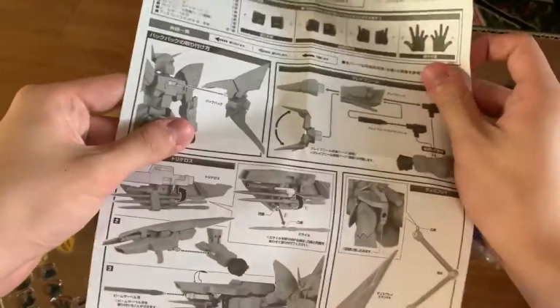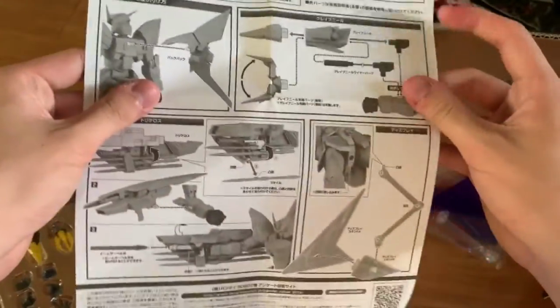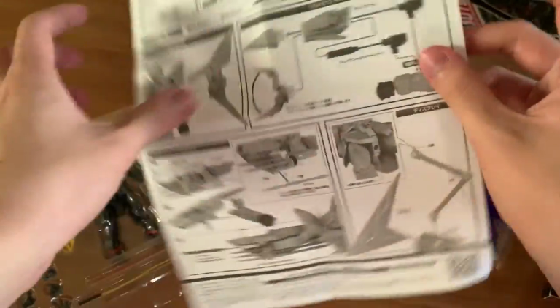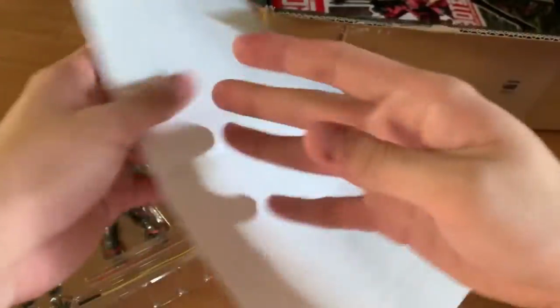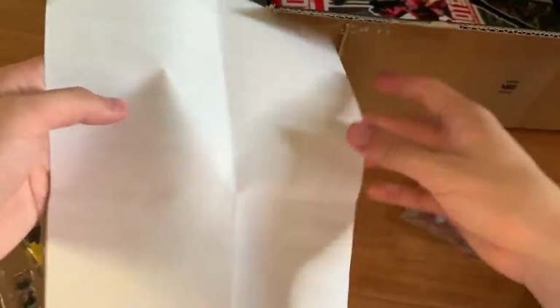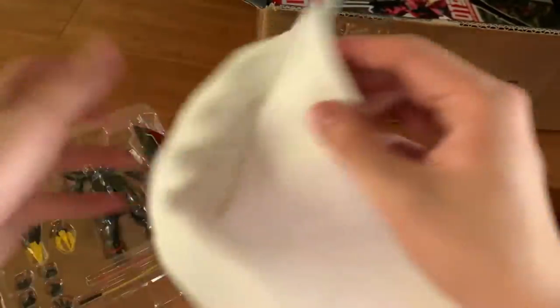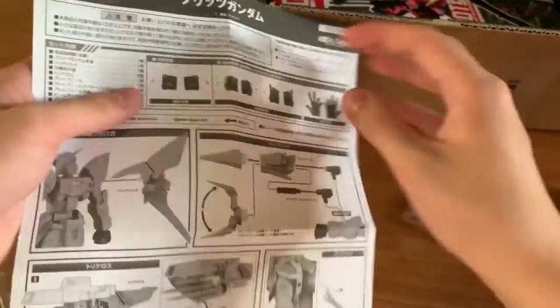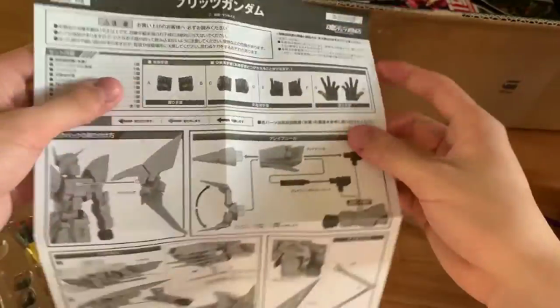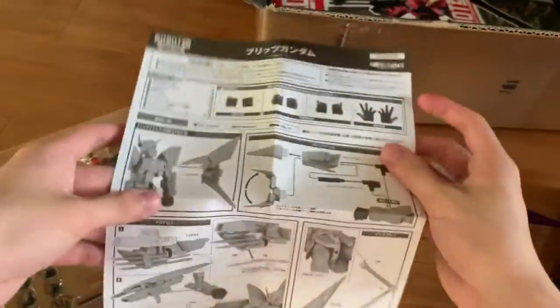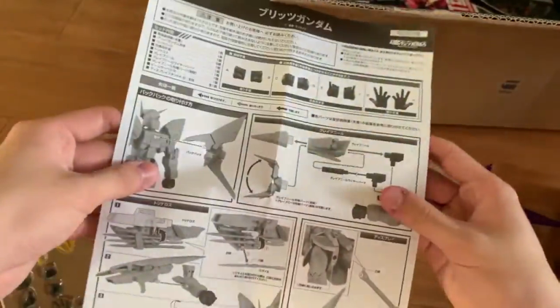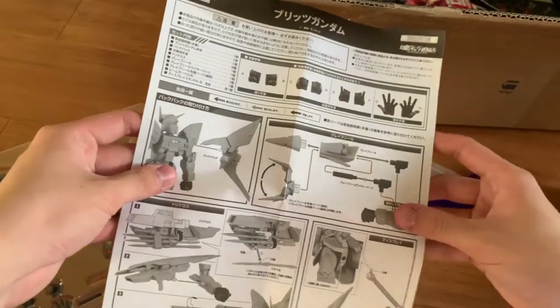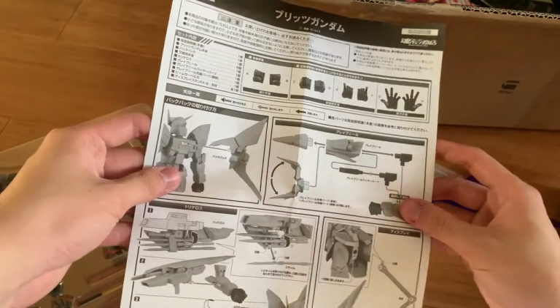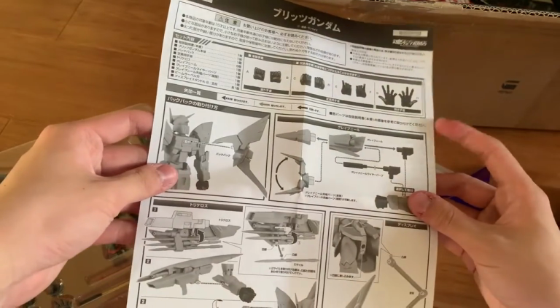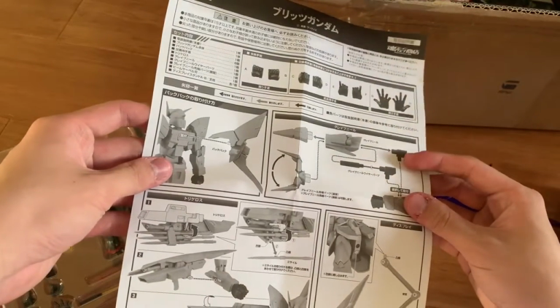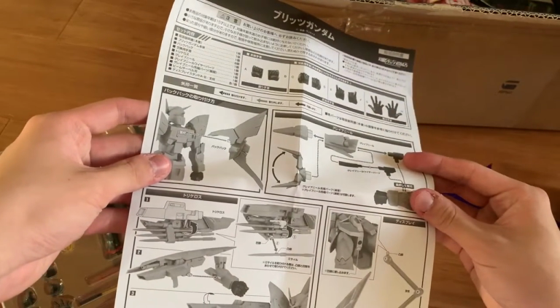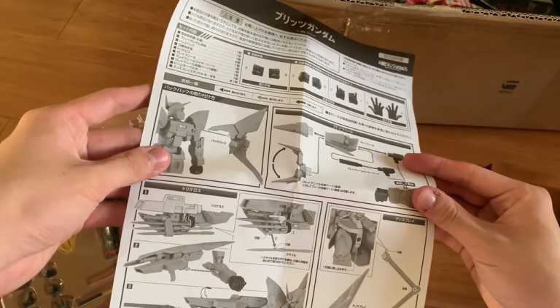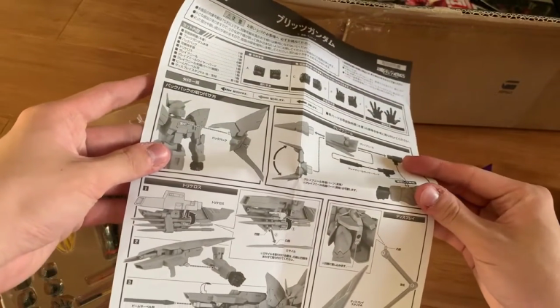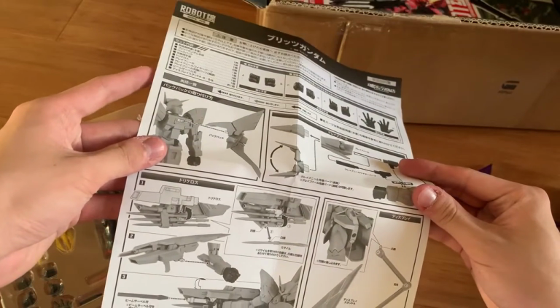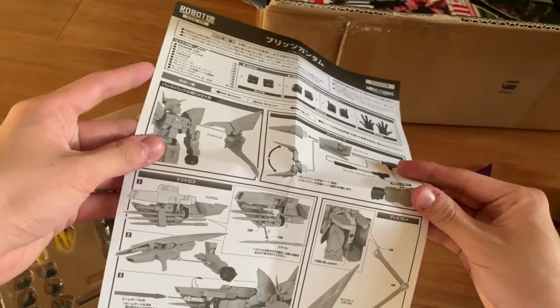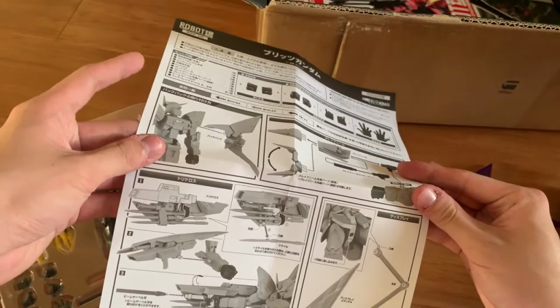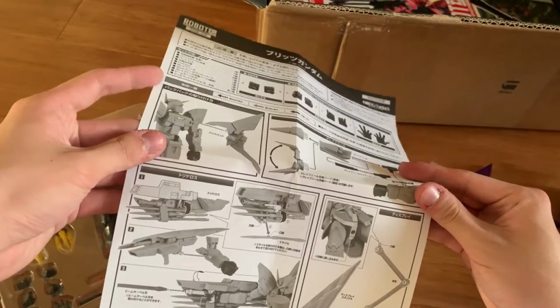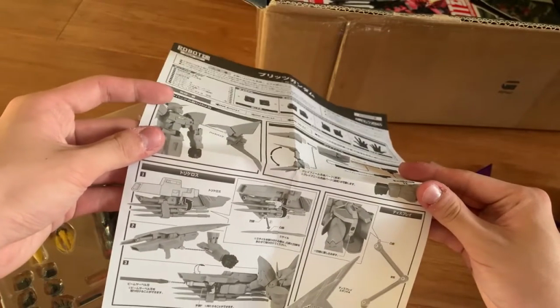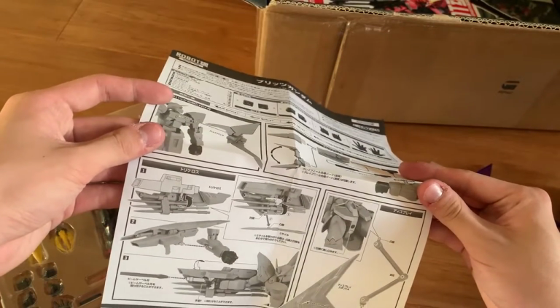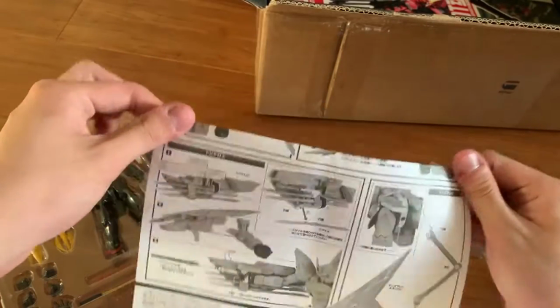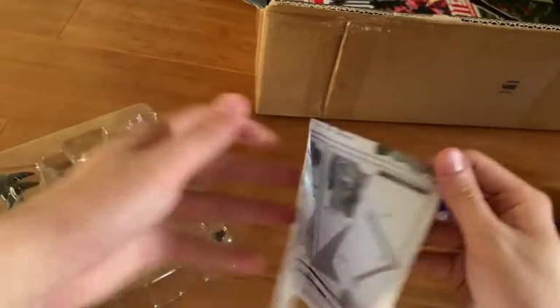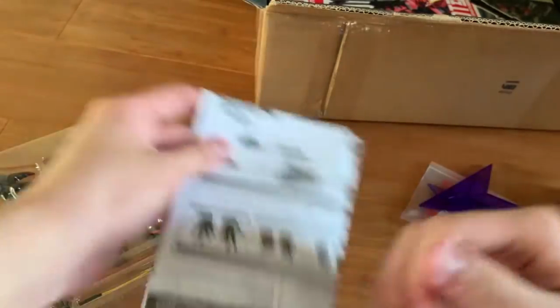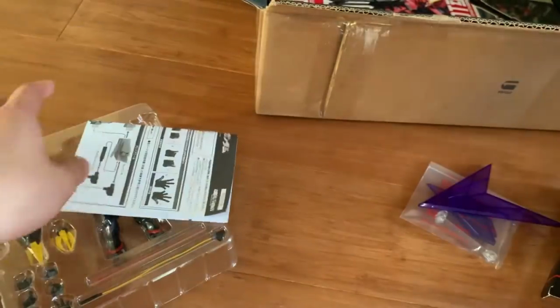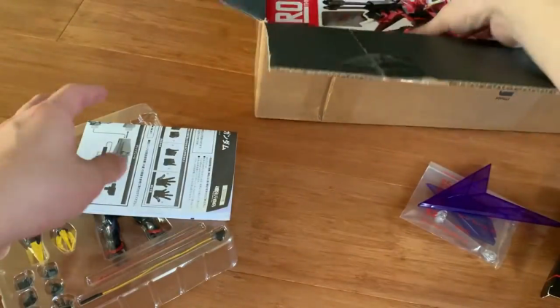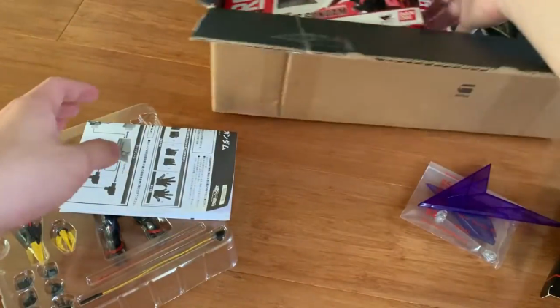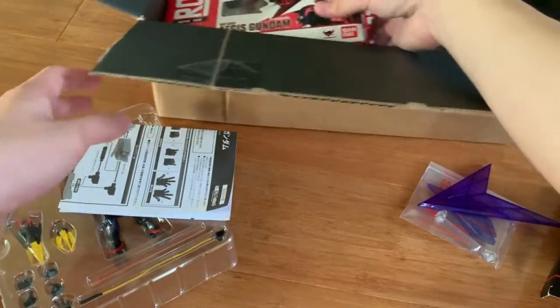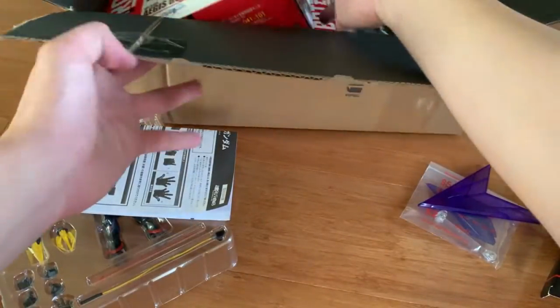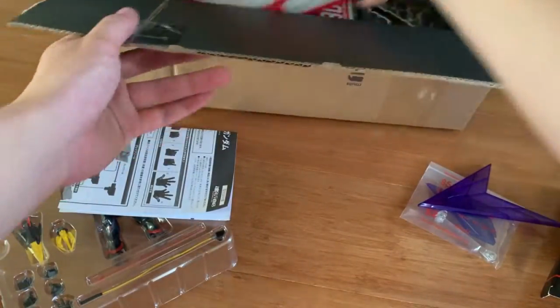And the instruction manual is in here. The guide is just one page because you're not really going to do much with it. And yeah, that's basically it. Let's take out the Aegis and take a look.